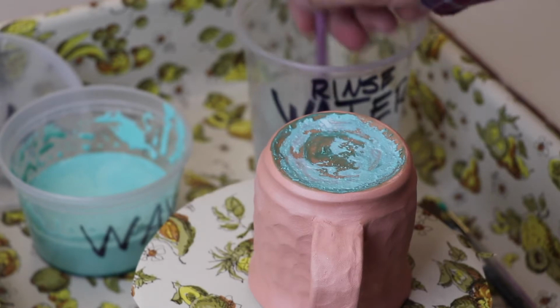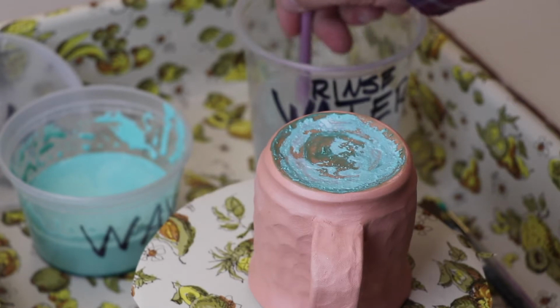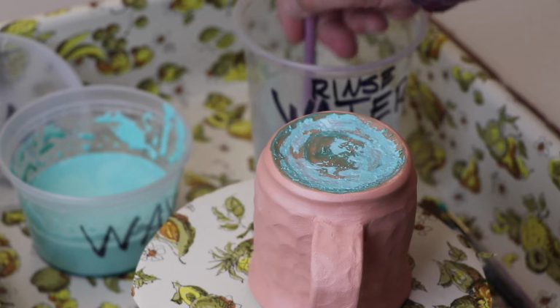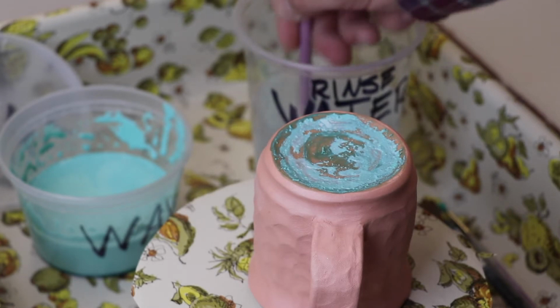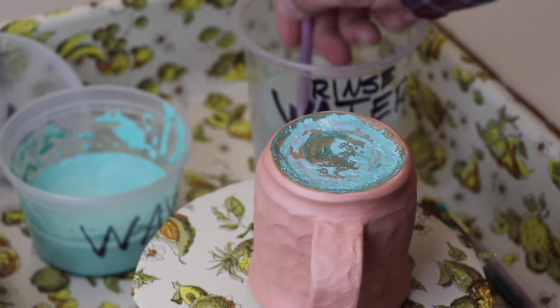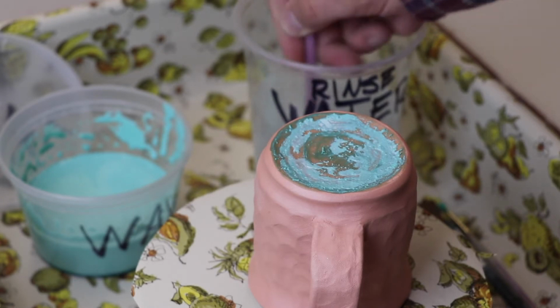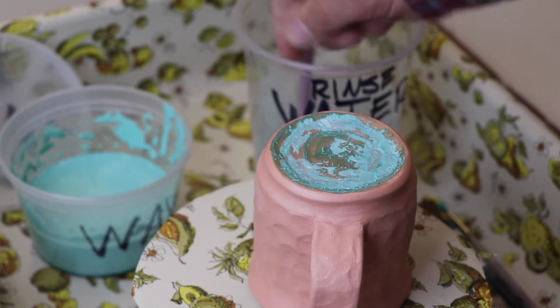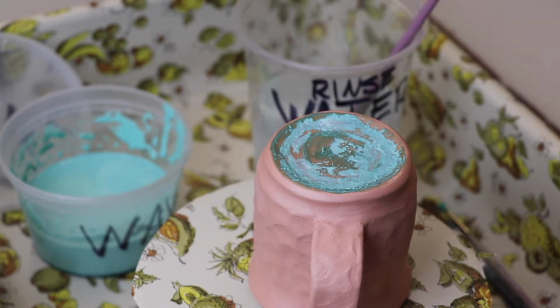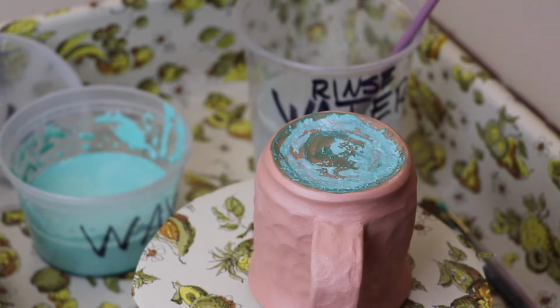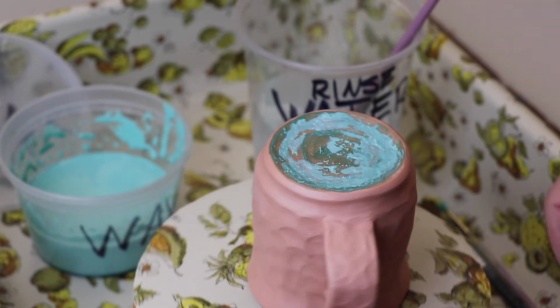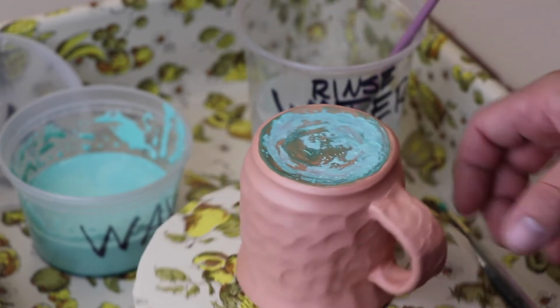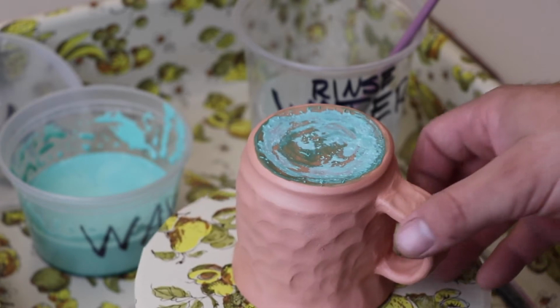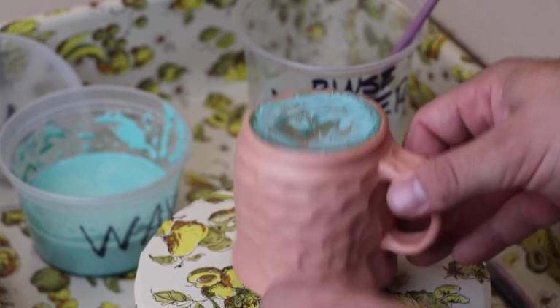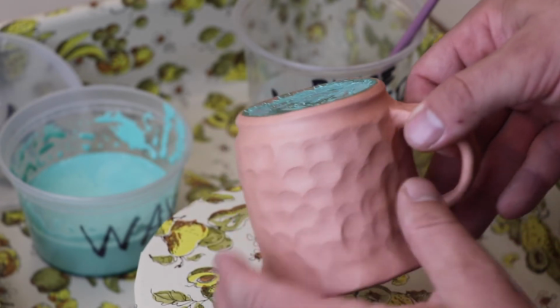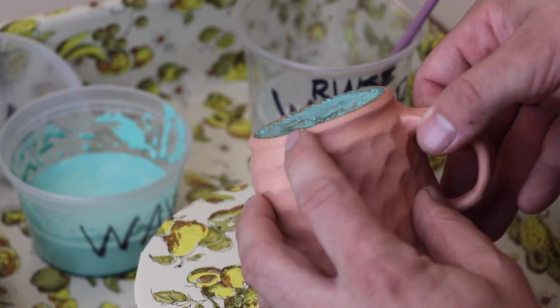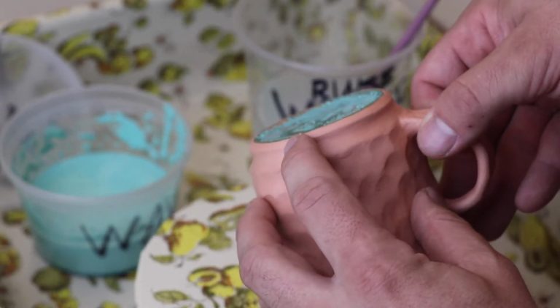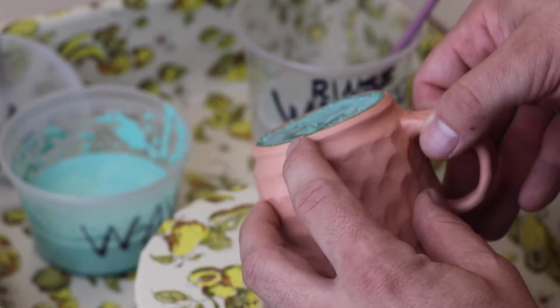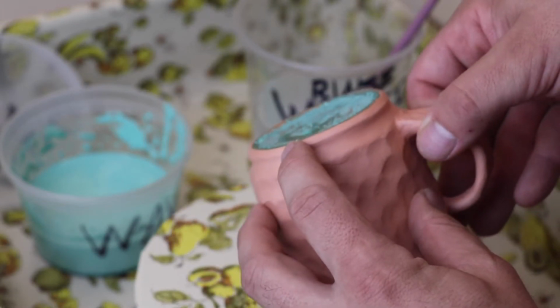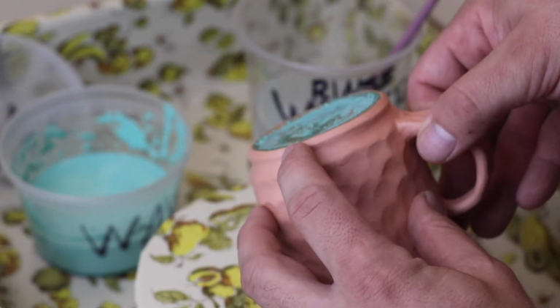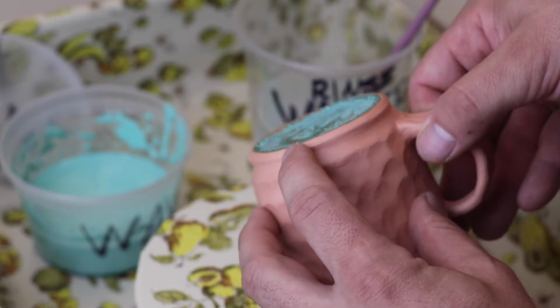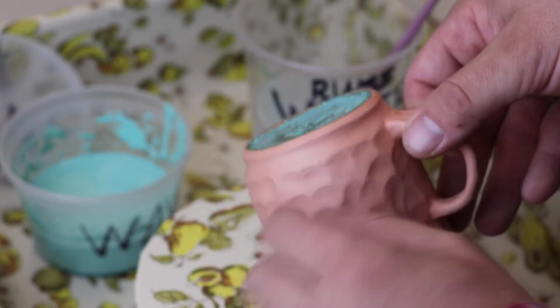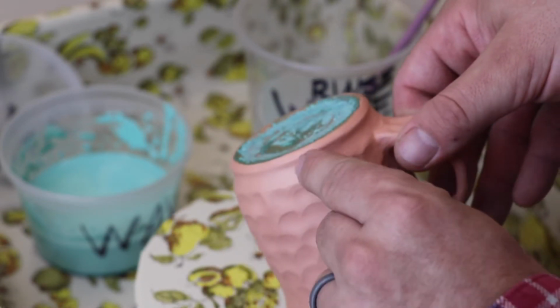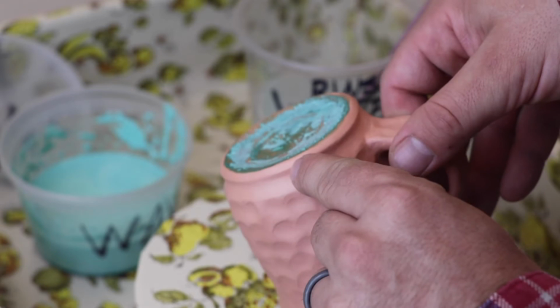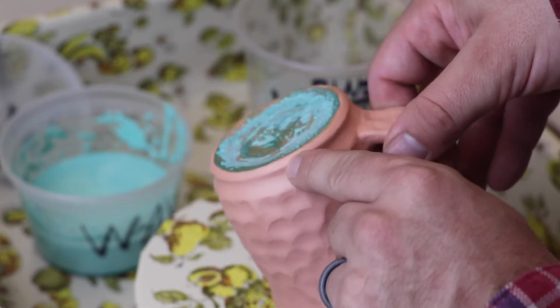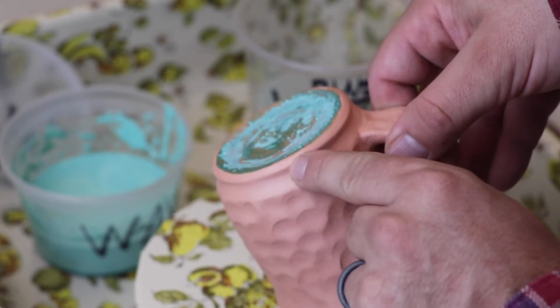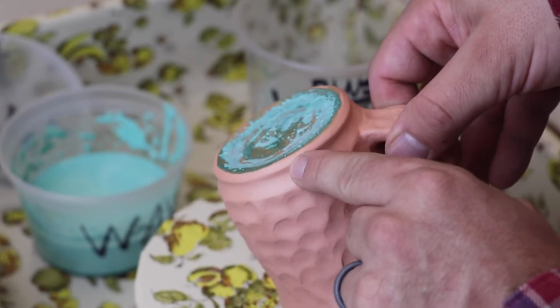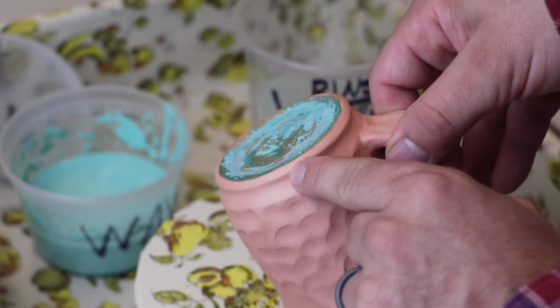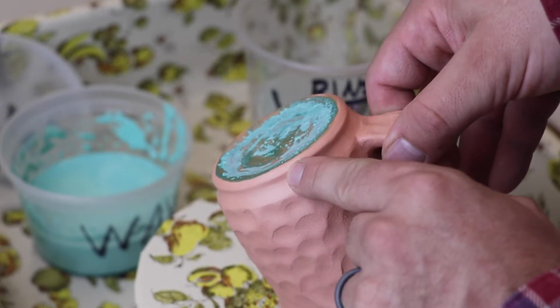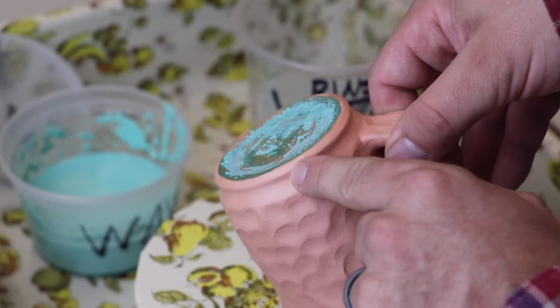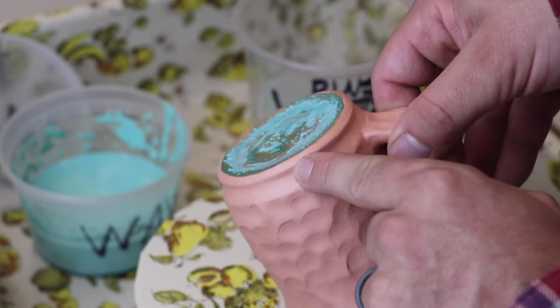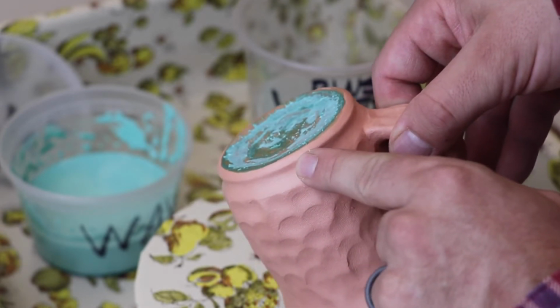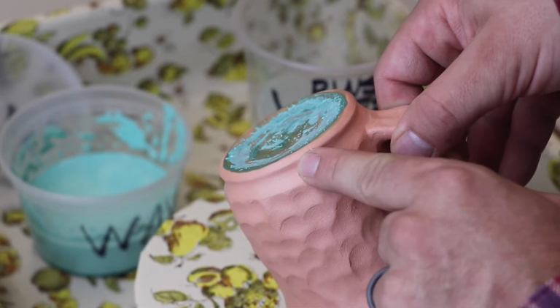This wax needs to dry completely before you glaze. Now this mug is ready for glazing. Notice the wax covers the entire bottom, which will prevent the glaze from sticking. But I did not put wax on the foot — I'm going to clean the glaze off of that with a sponge later.